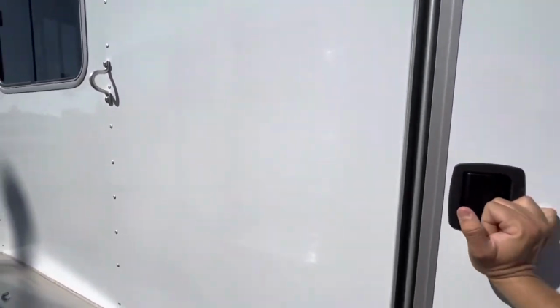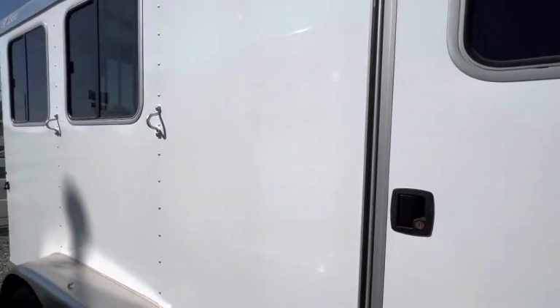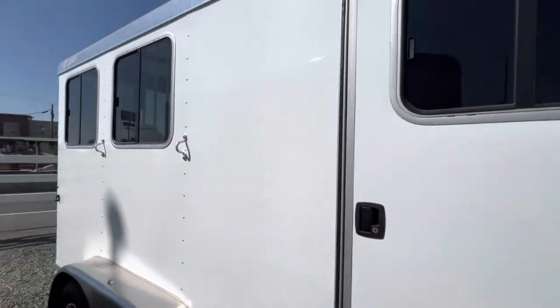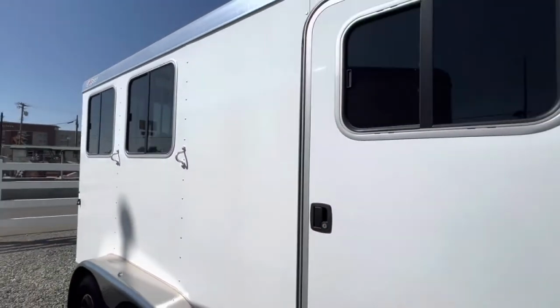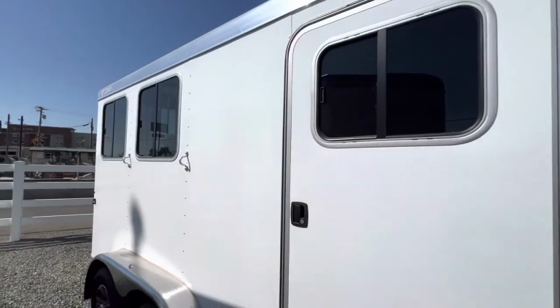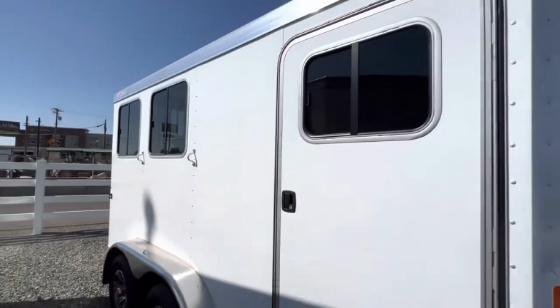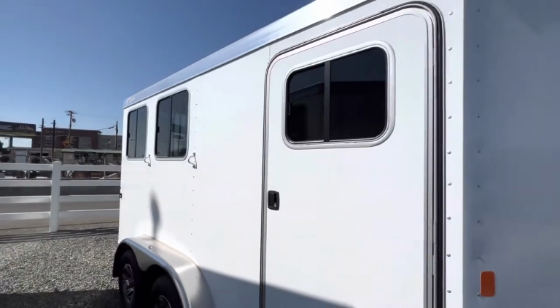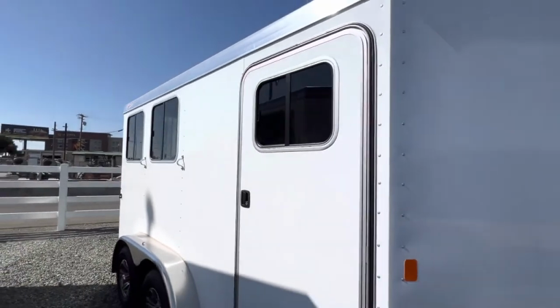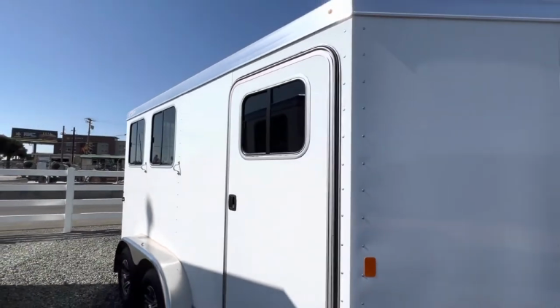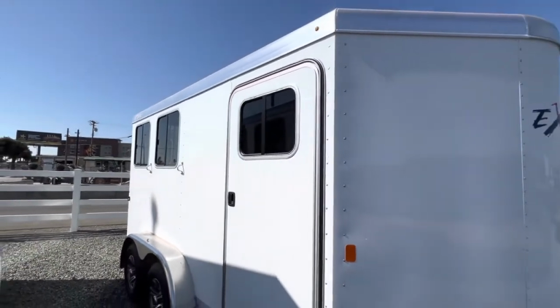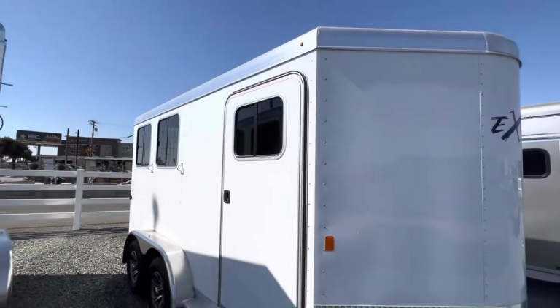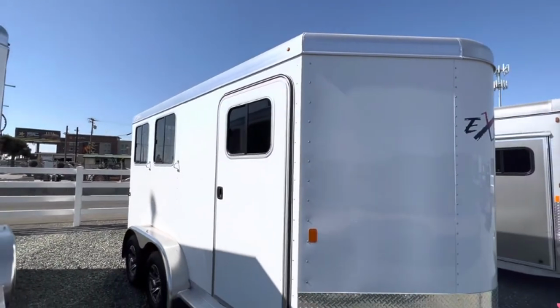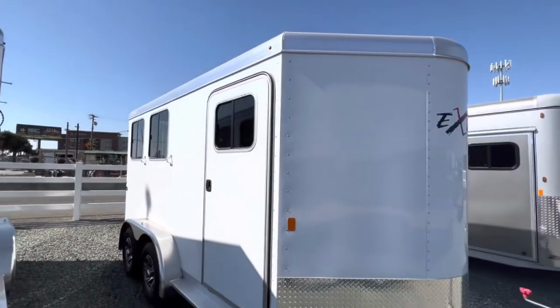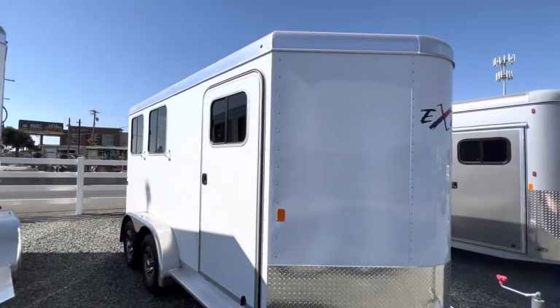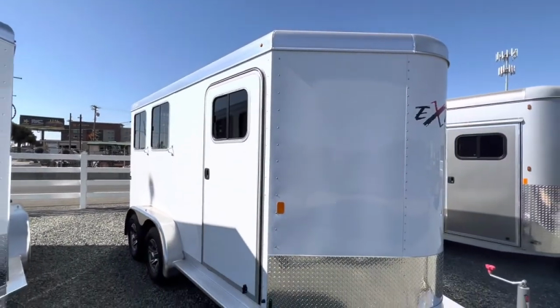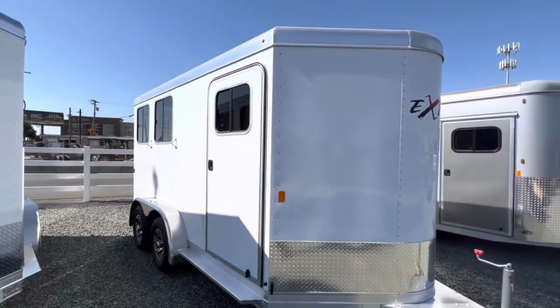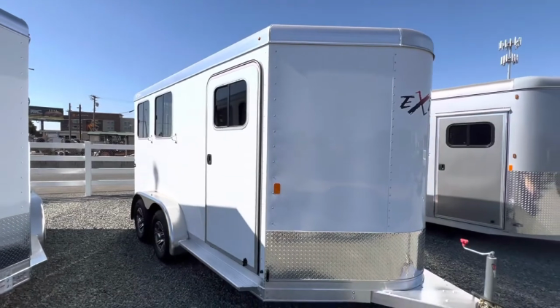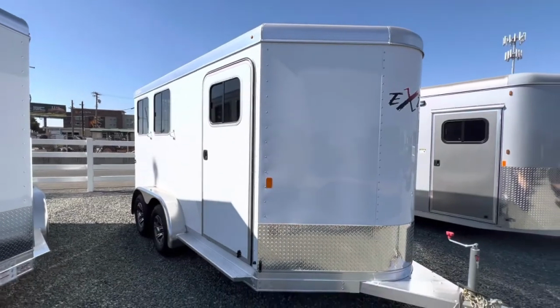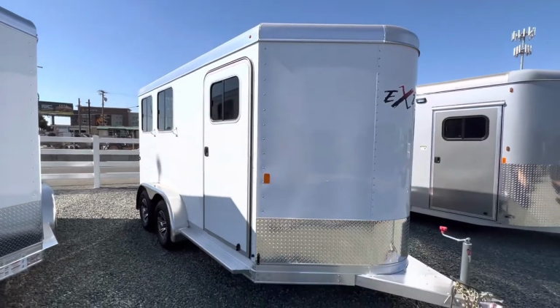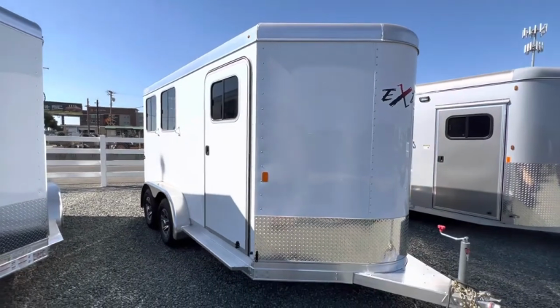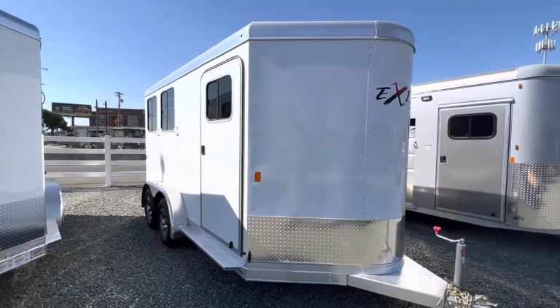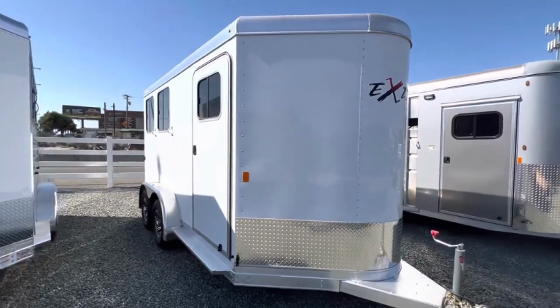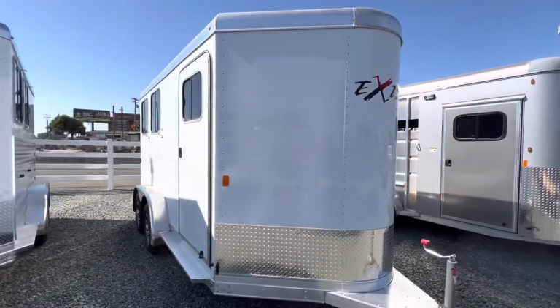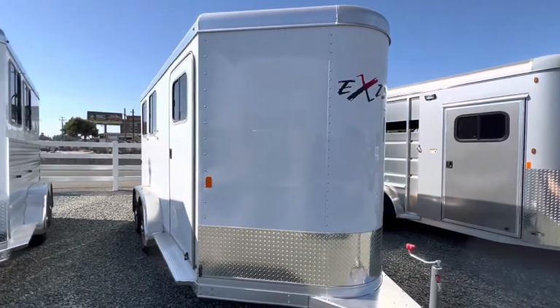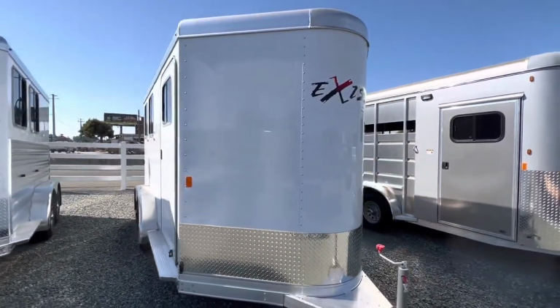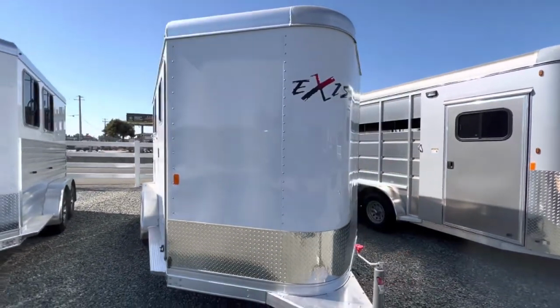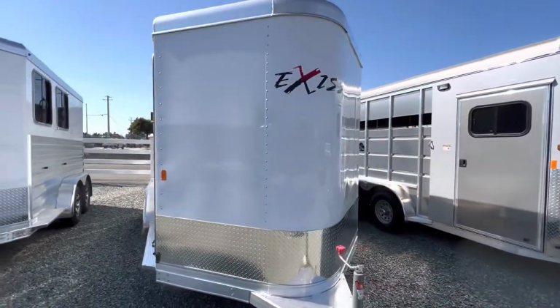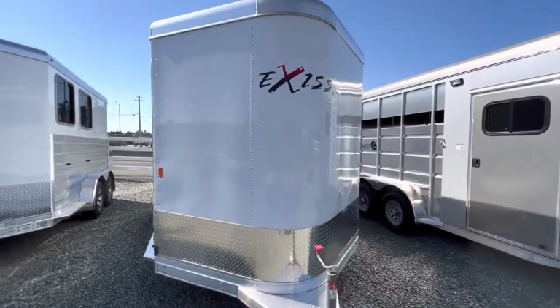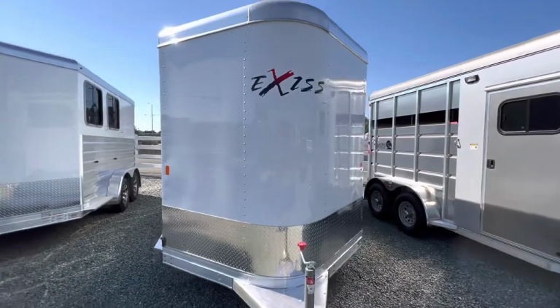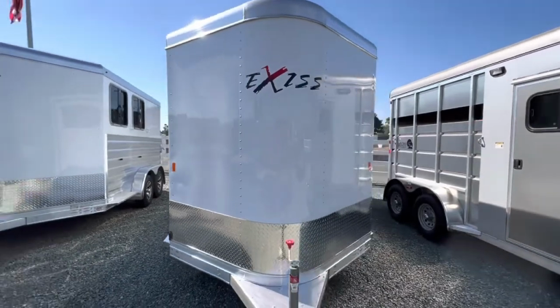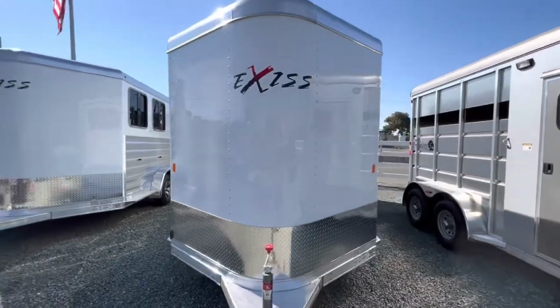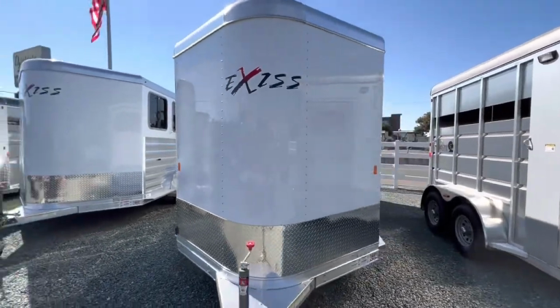This trailer is very lightweight since it is all aluminum and it does not rust. Exiss comes with an eight-year frame structure warranty and a three-year limited bumper-to-bumper warranty.